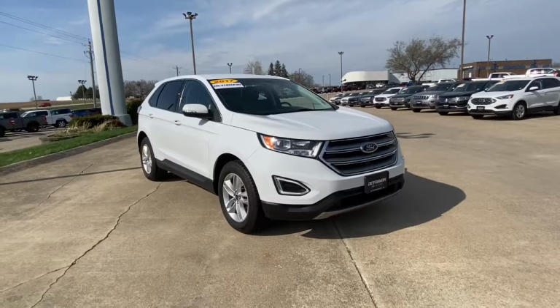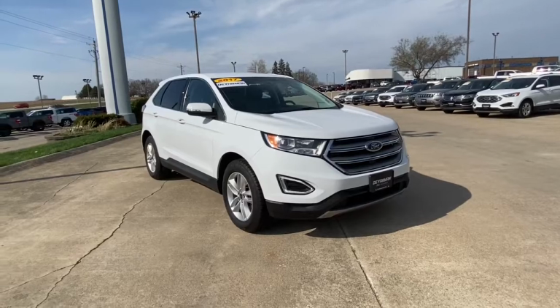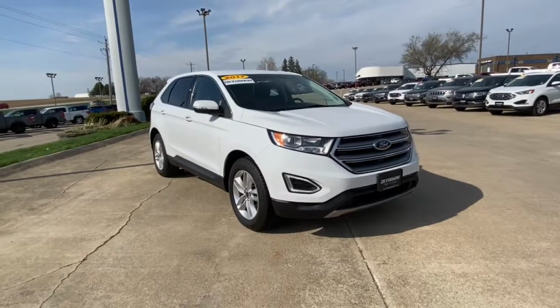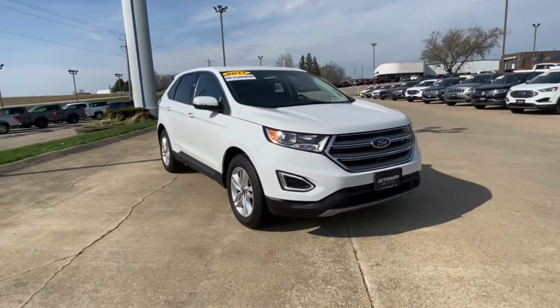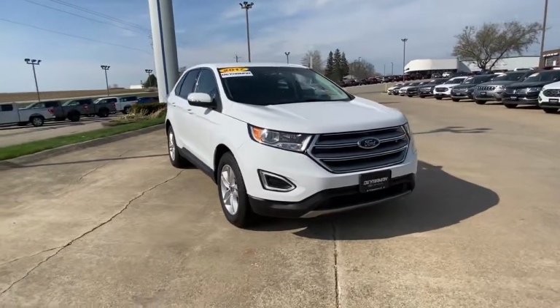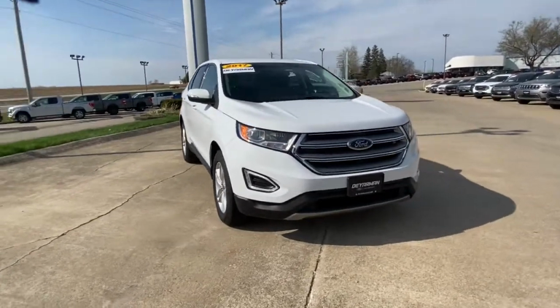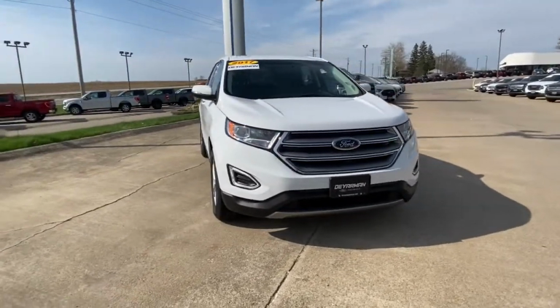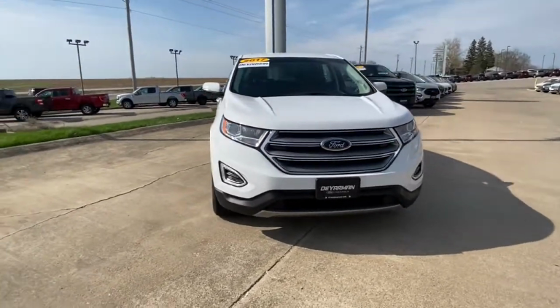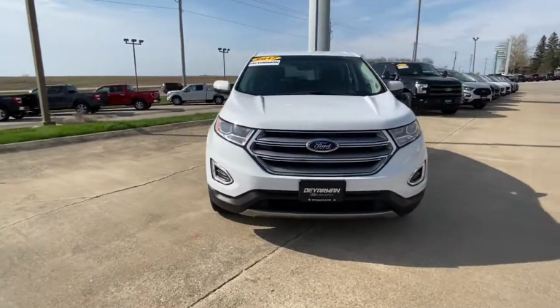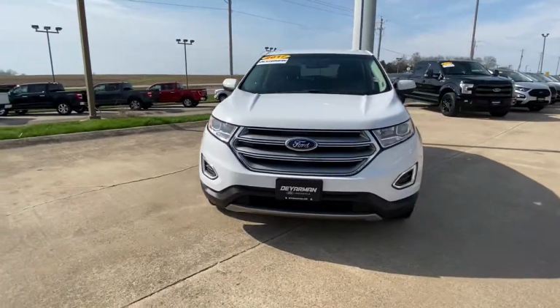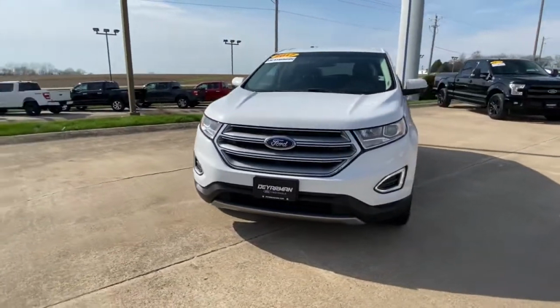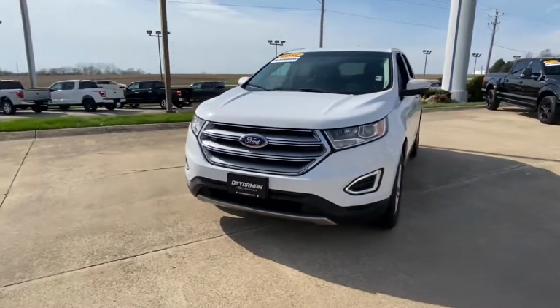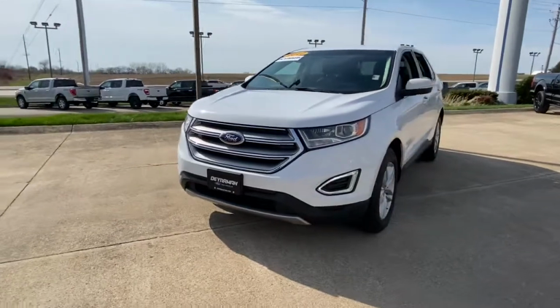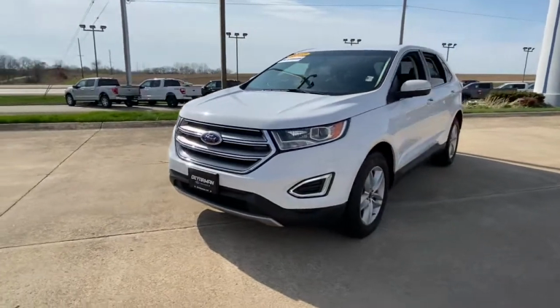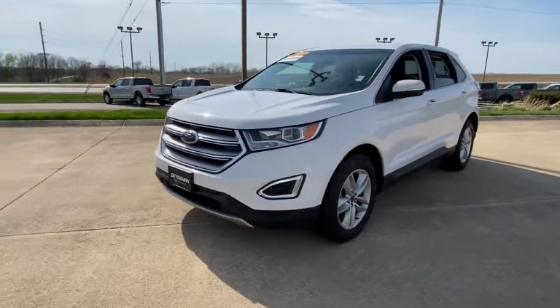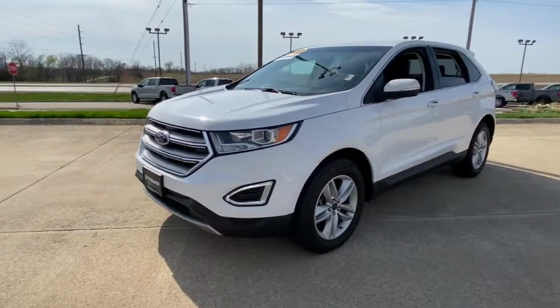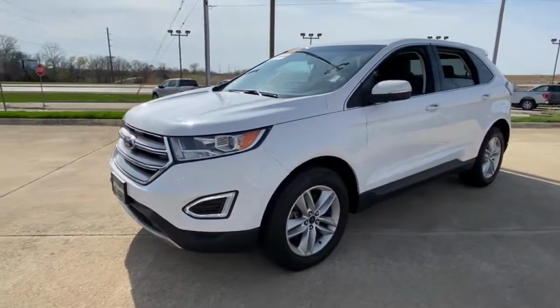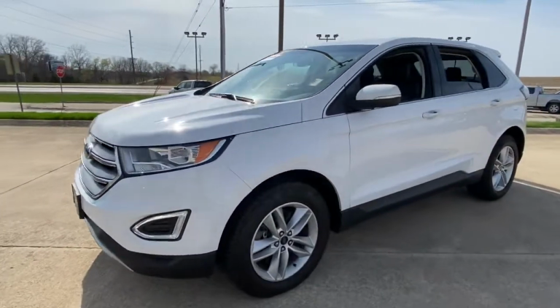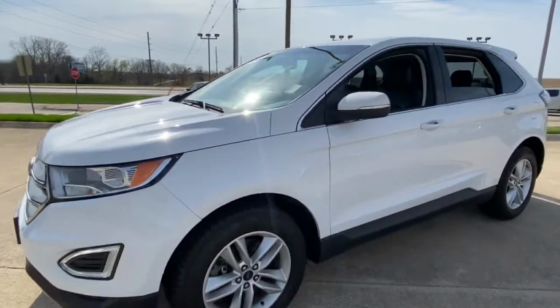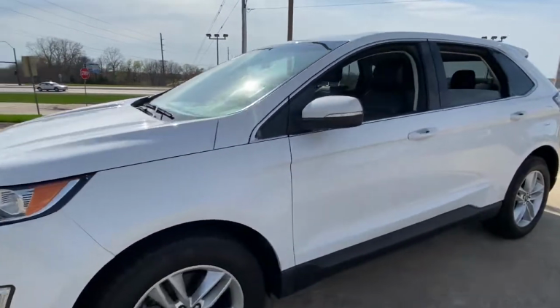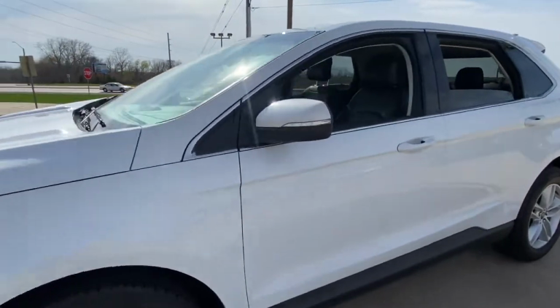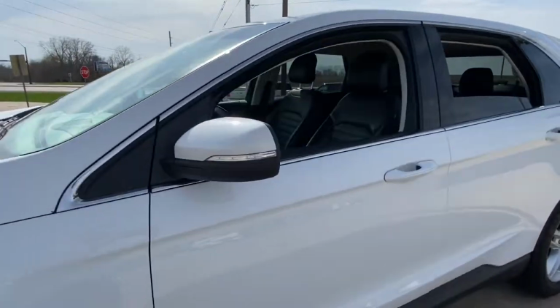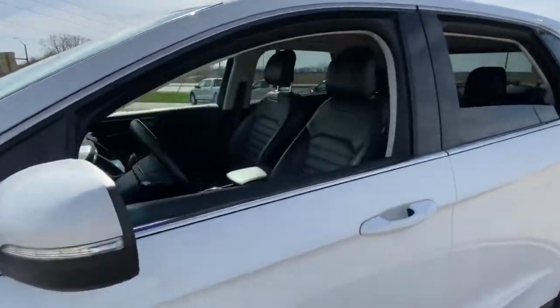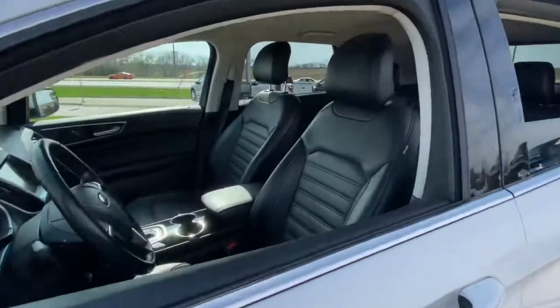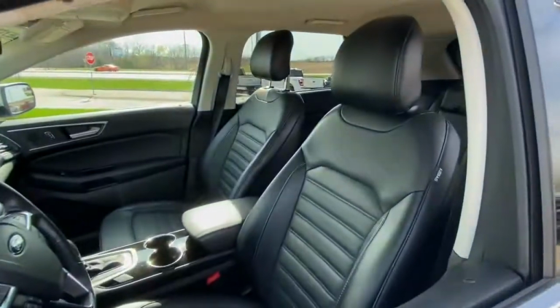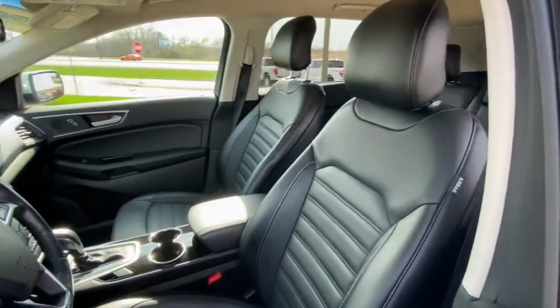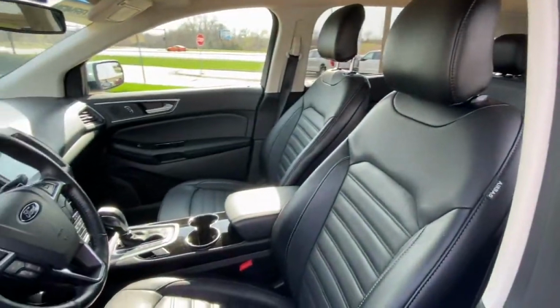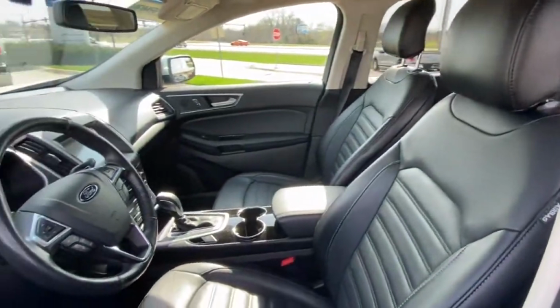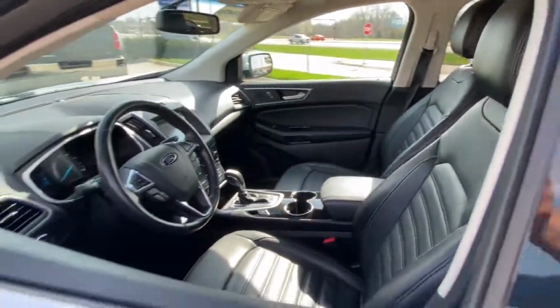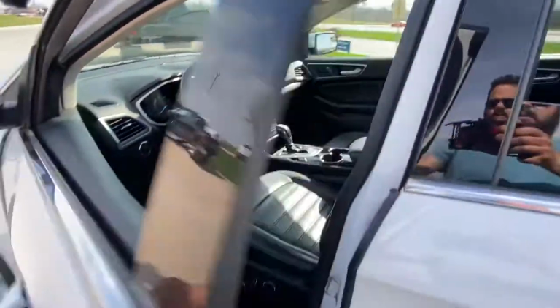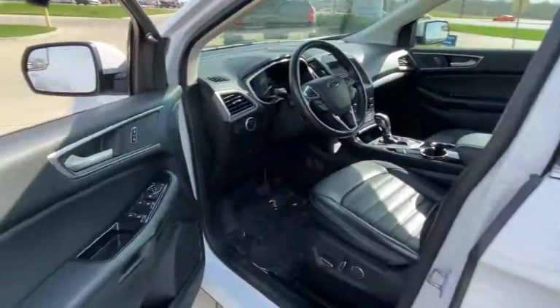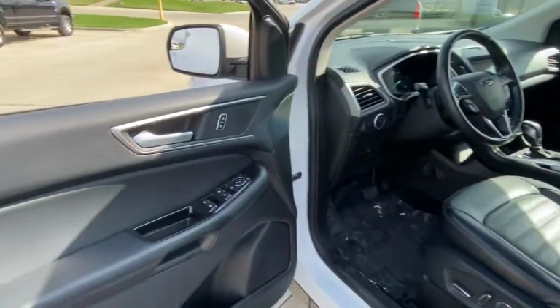Hop into the 2017 Ford Edge. This vehicle still has fewer than 60,000 miles on the clock, so it won't last long. This stylish, versatile Edge delivers comfort, confidence, and capability.